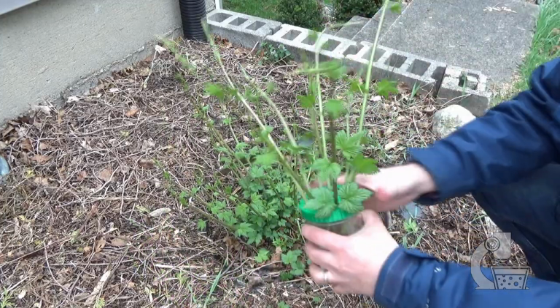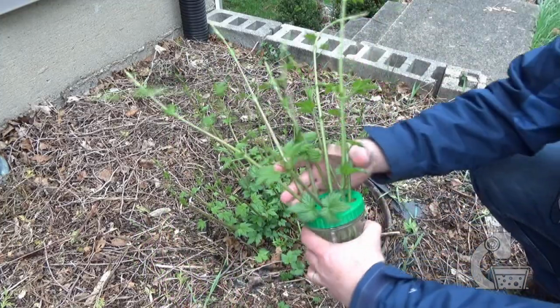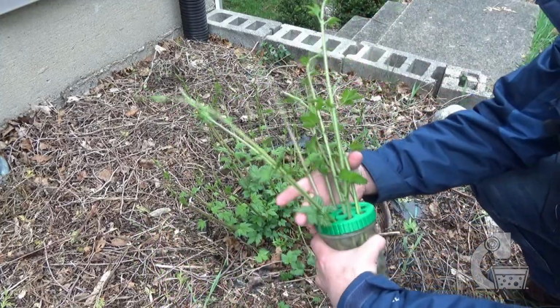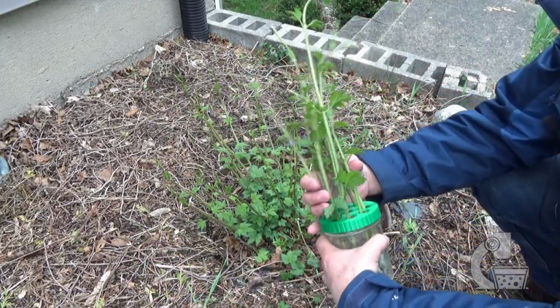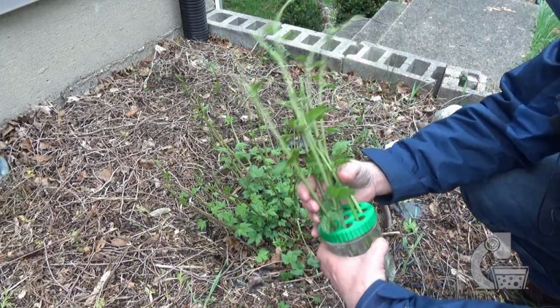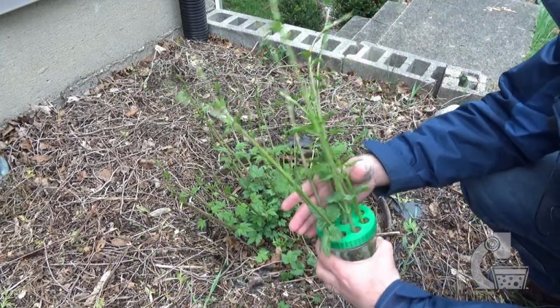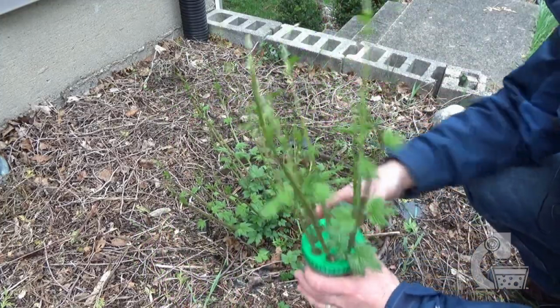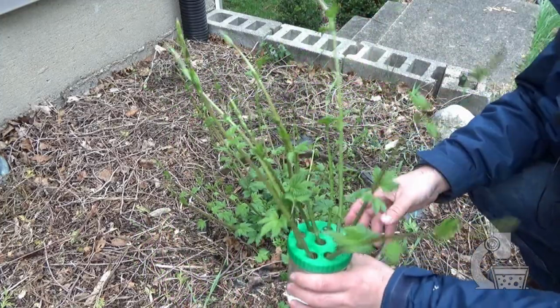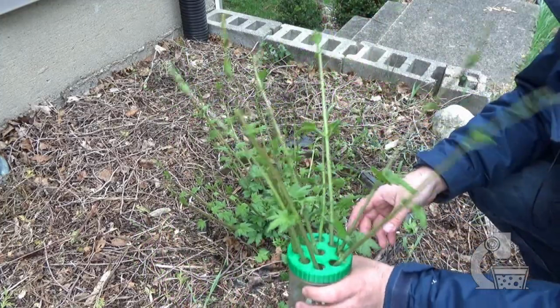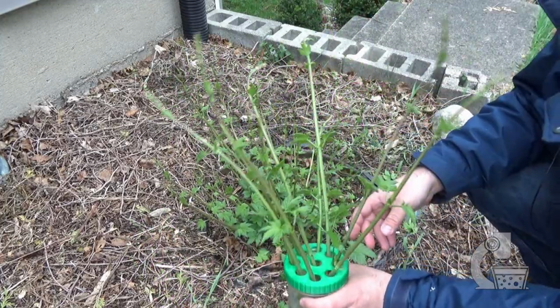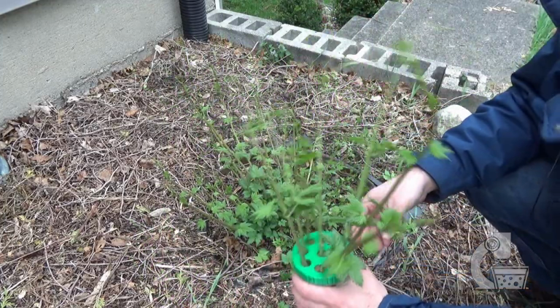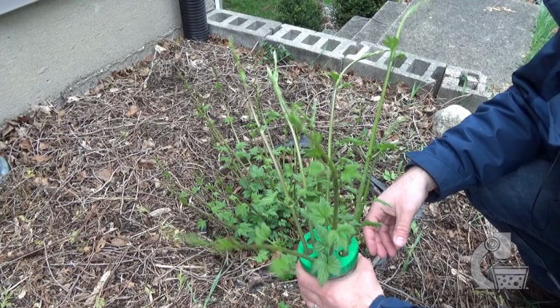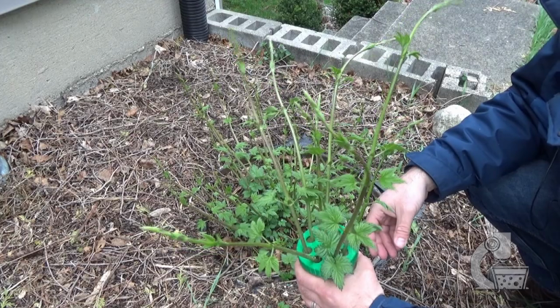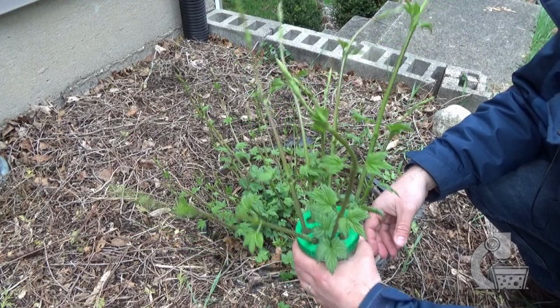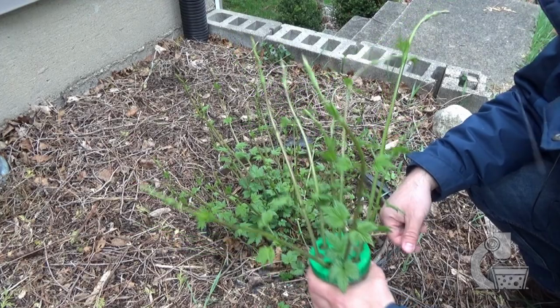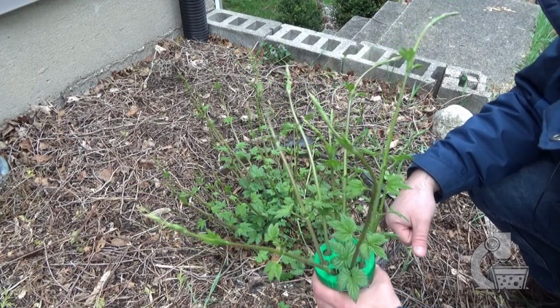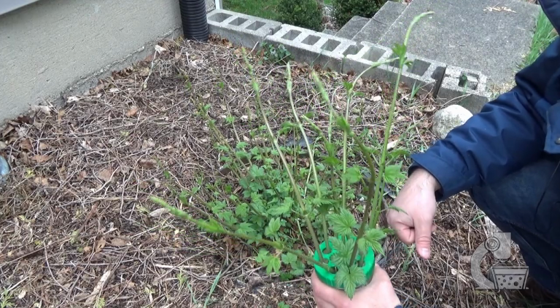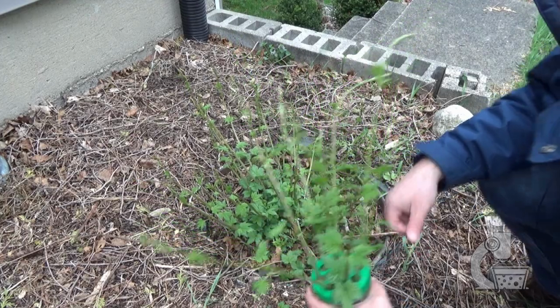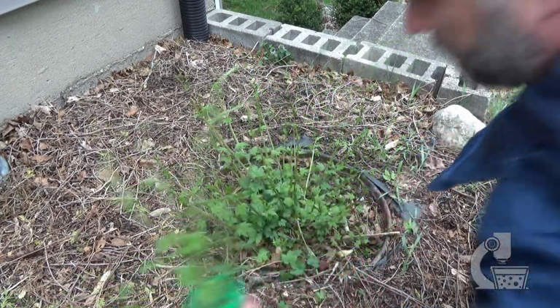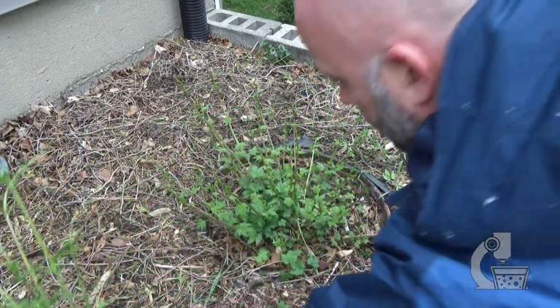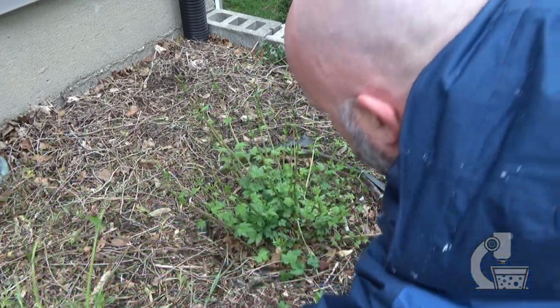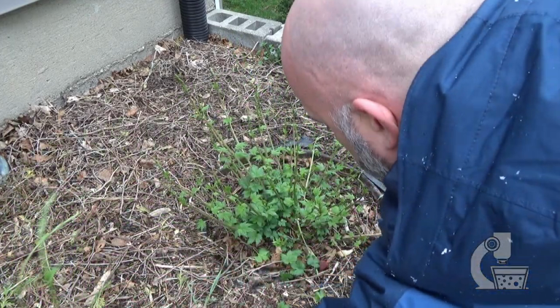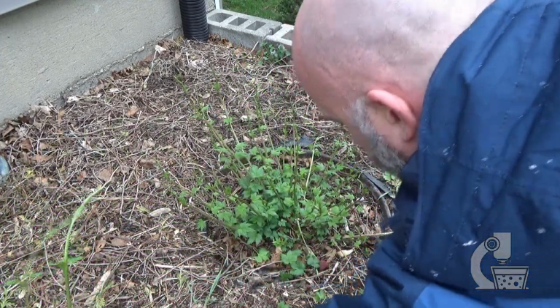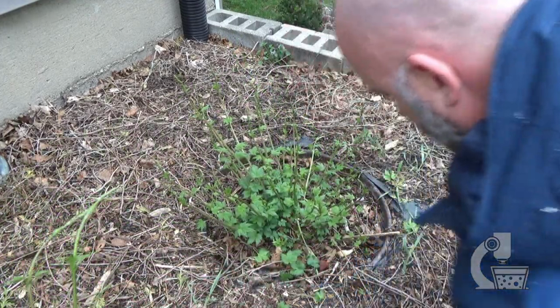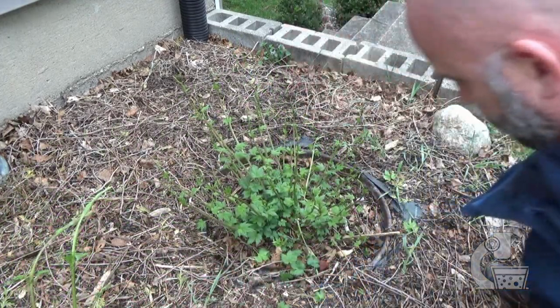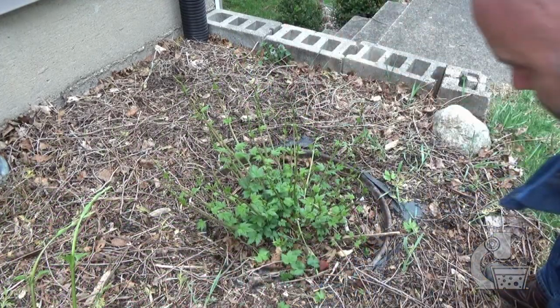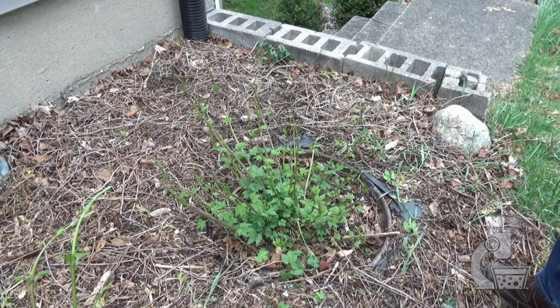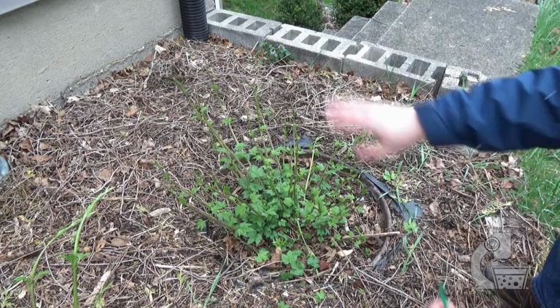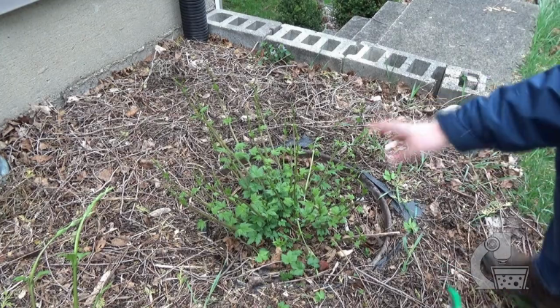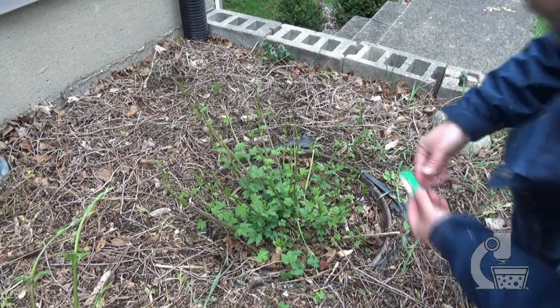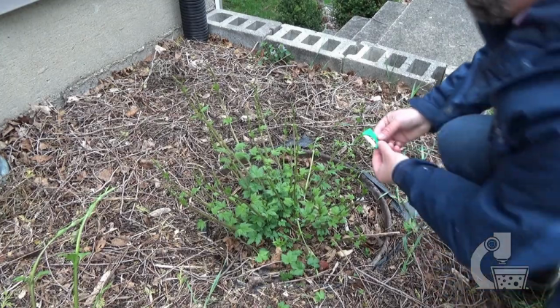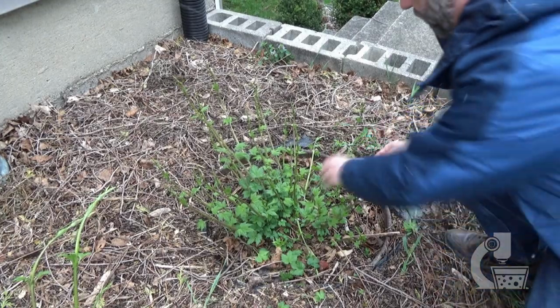Alright, so there I have nine hop cuttings — hopefully we'll get some decent plants out of those. Now I just want to remove the rest of these shoots so that we can force fresh growth.